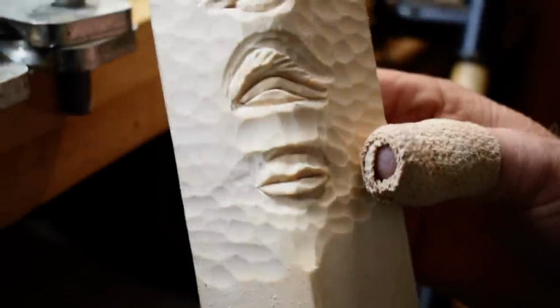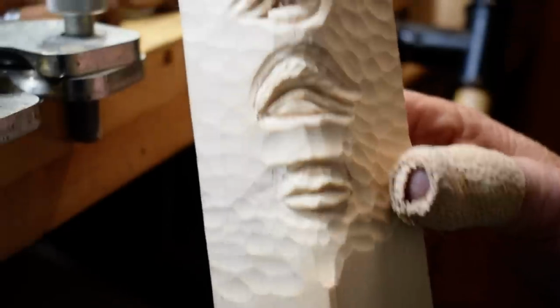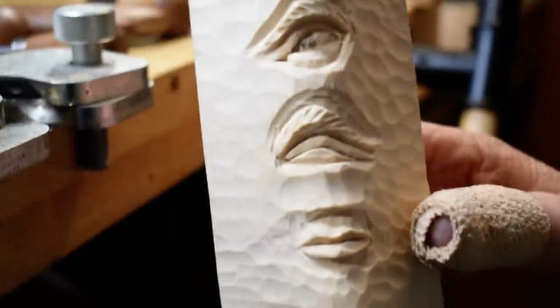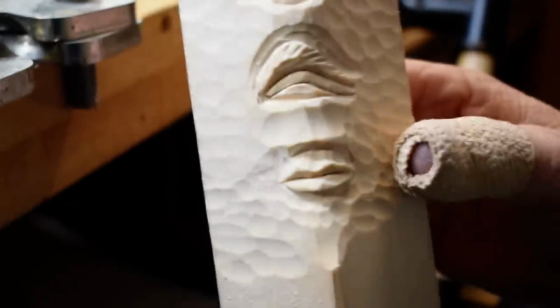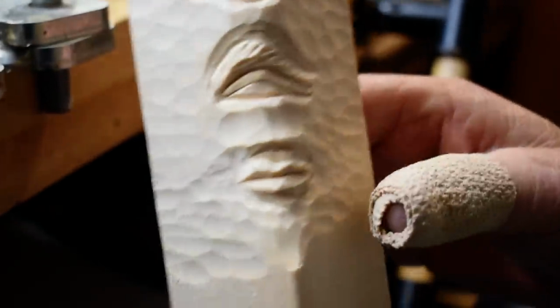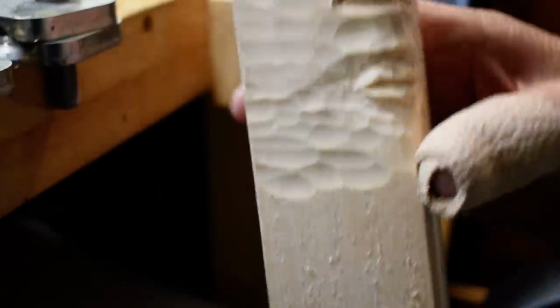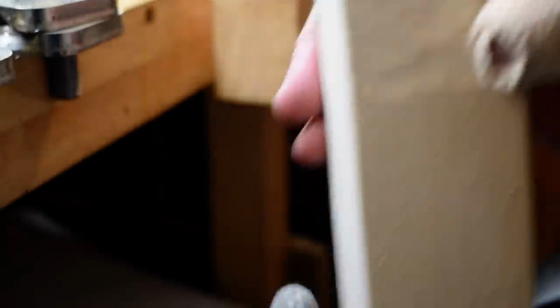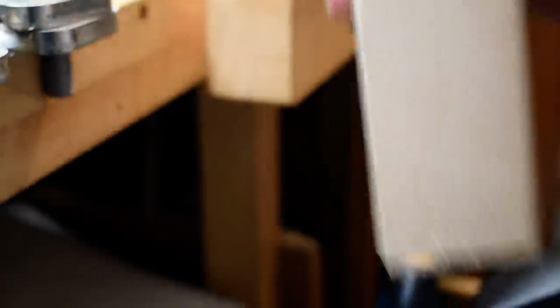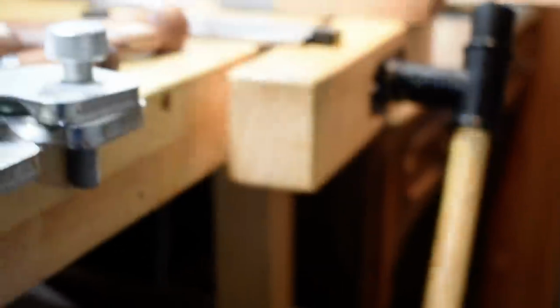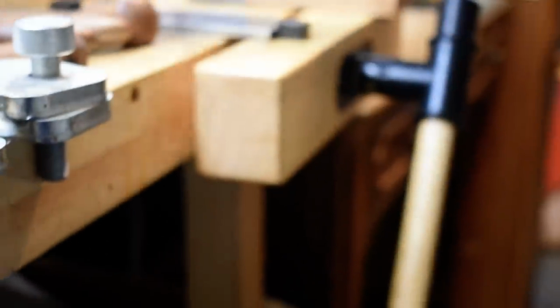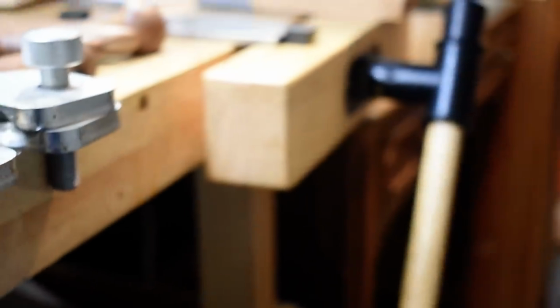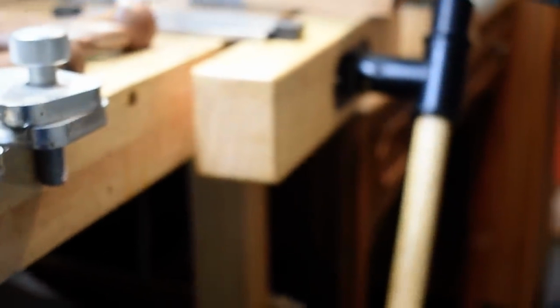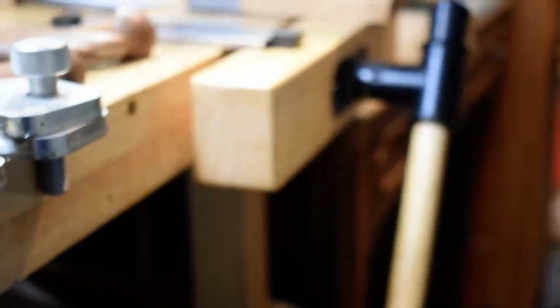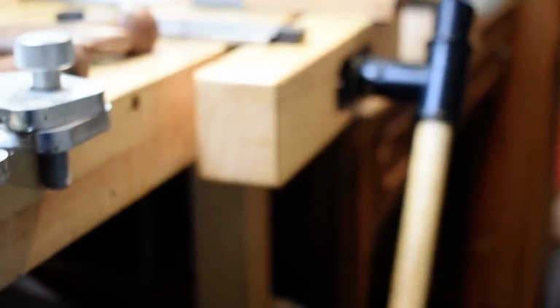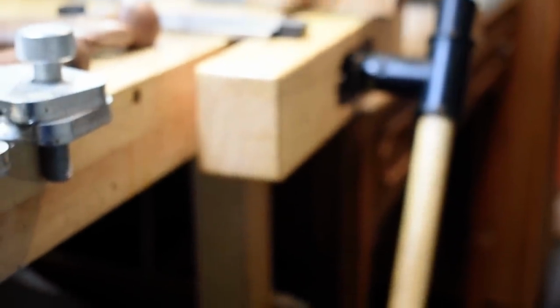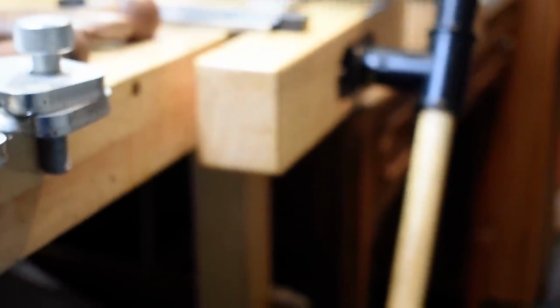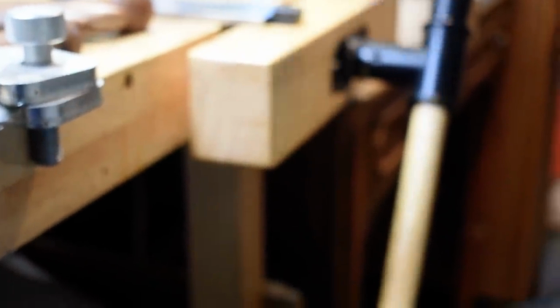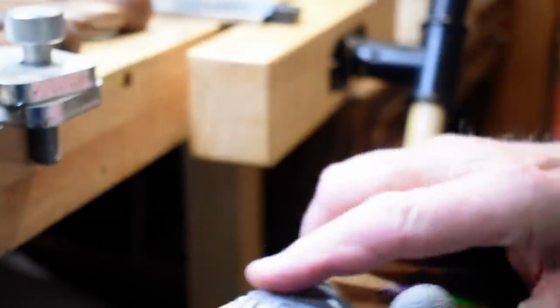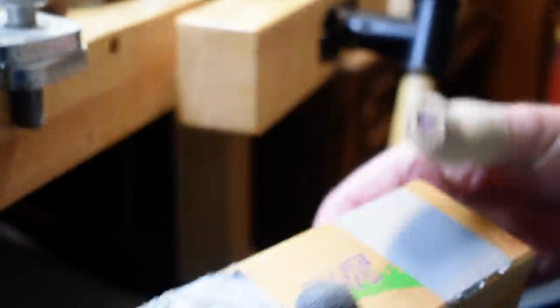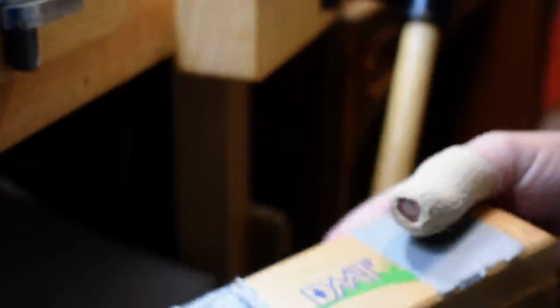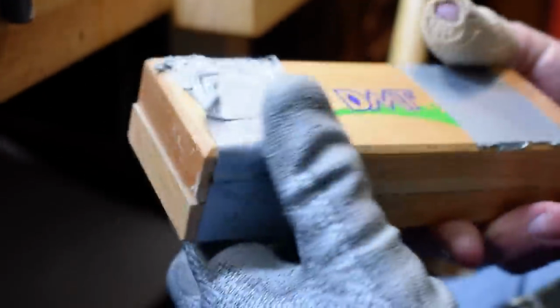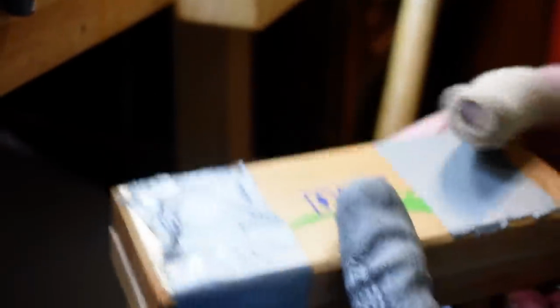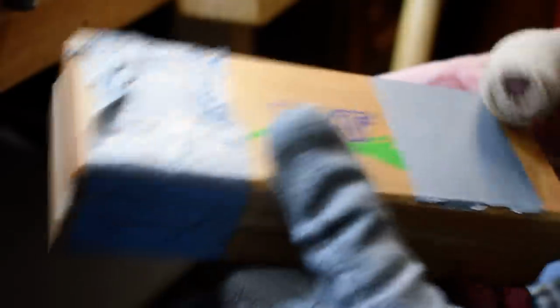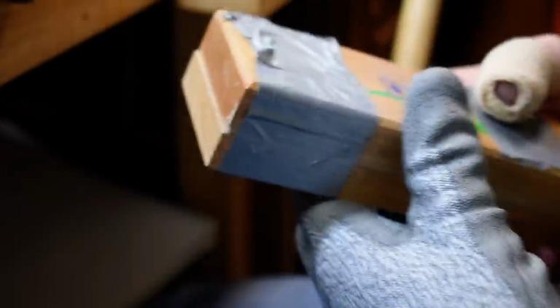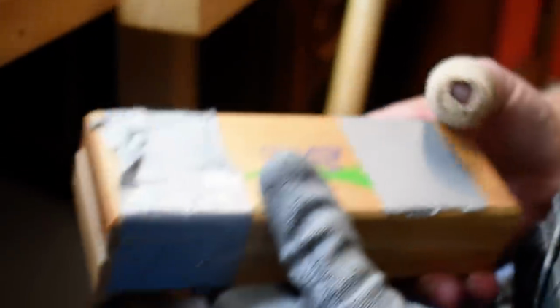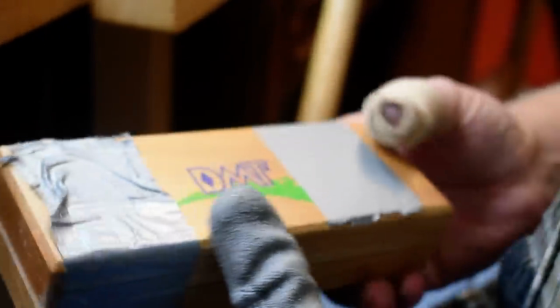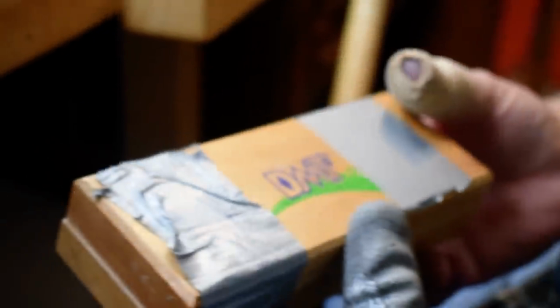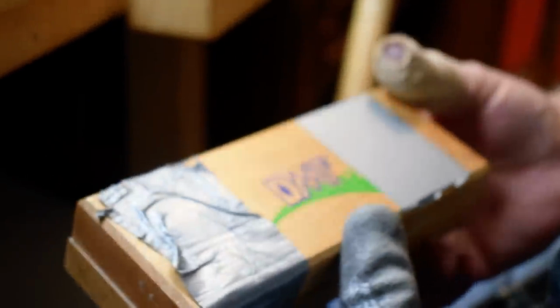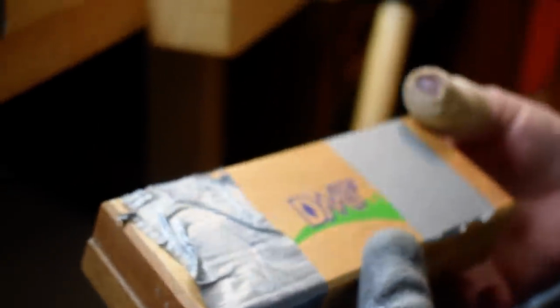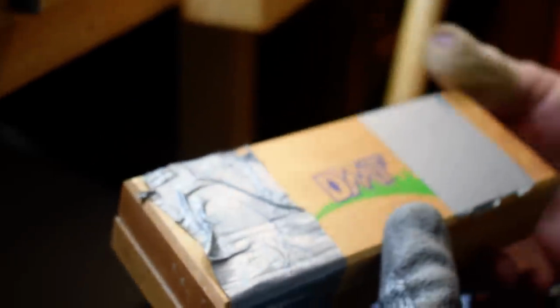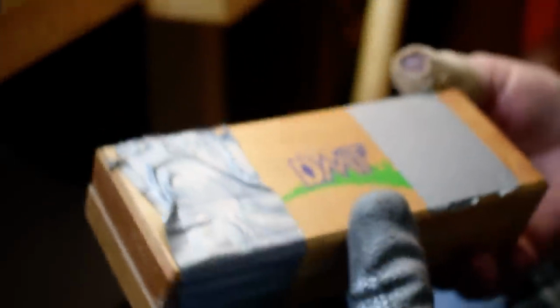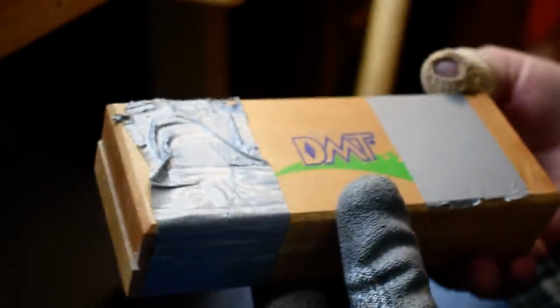What I'd like to do now is go ahead and get to my sharpening. Most of the times when you get tools, you get them sharp — they're sharp from the manufacturer.